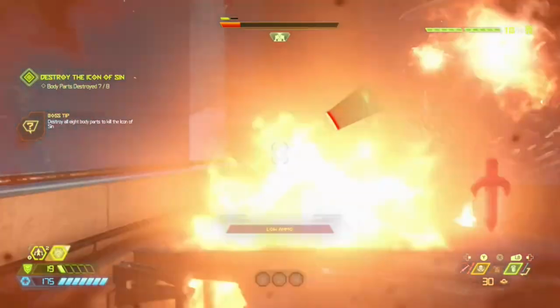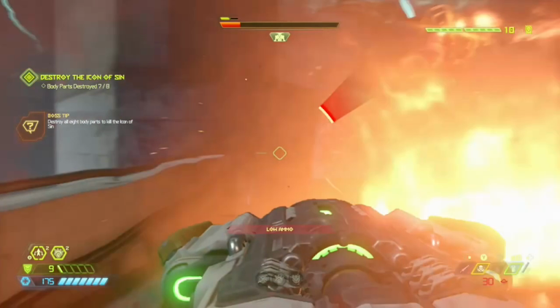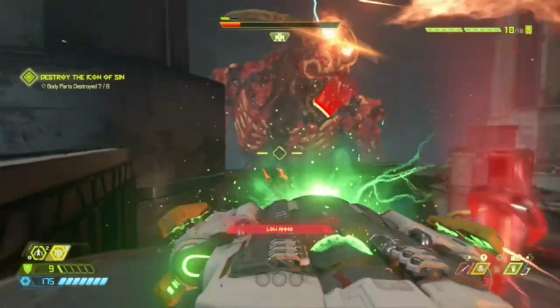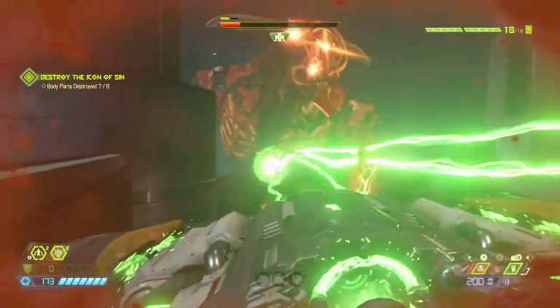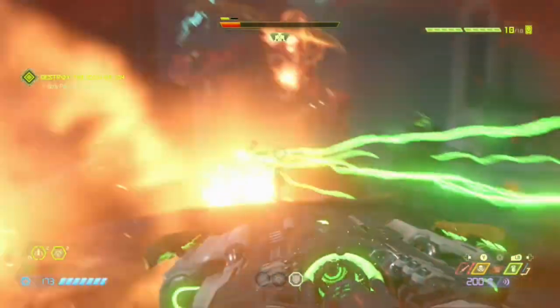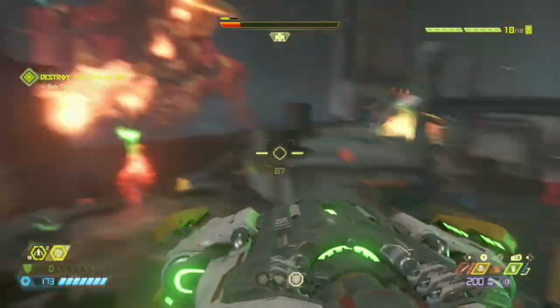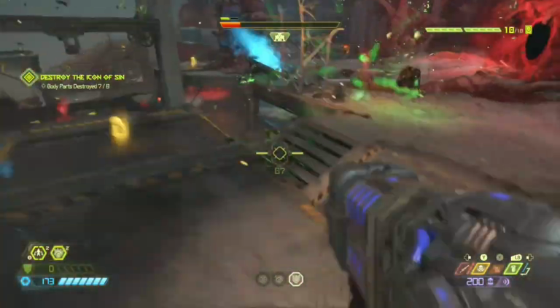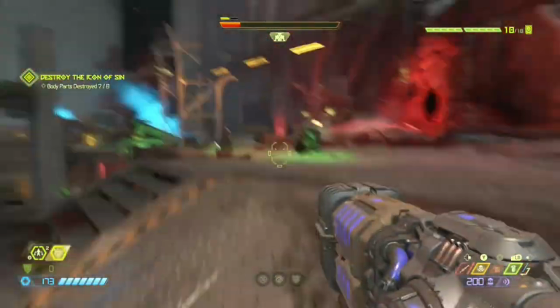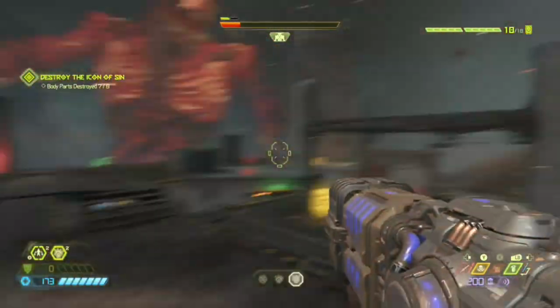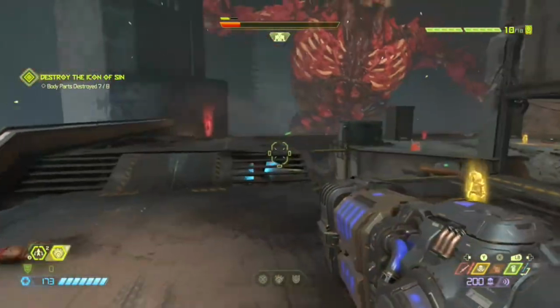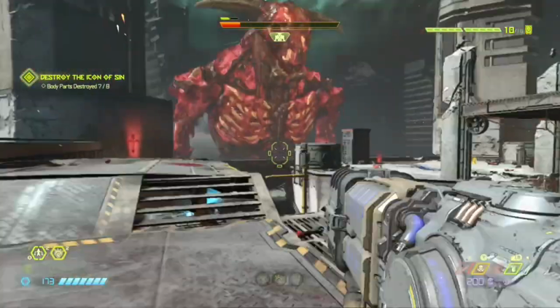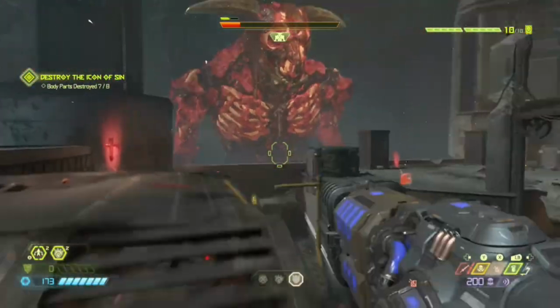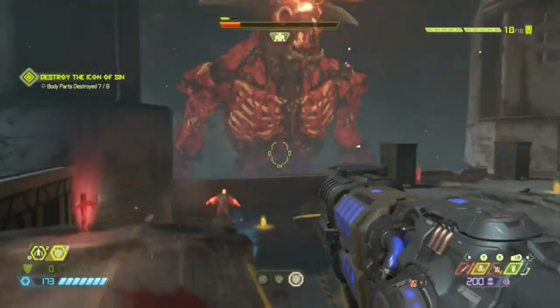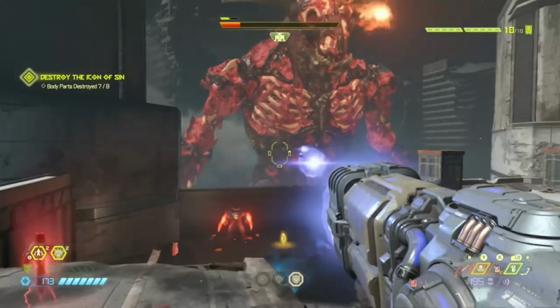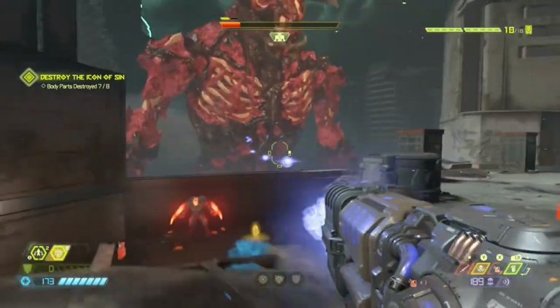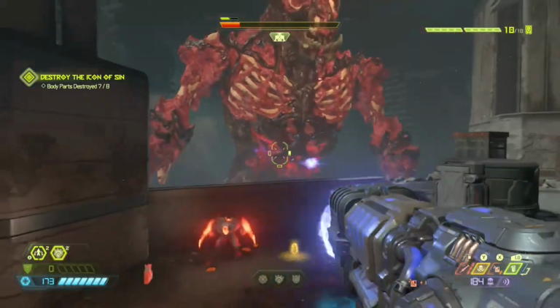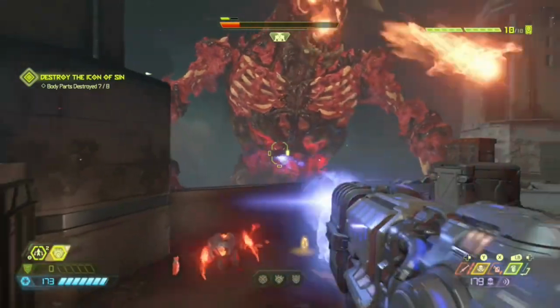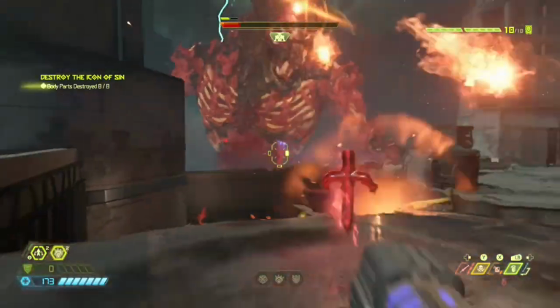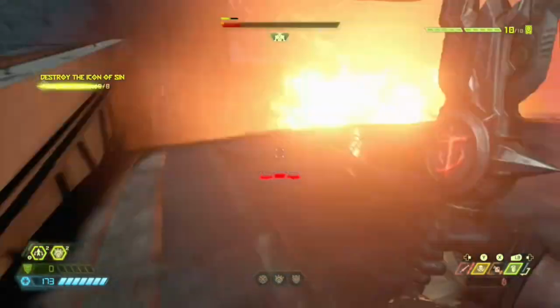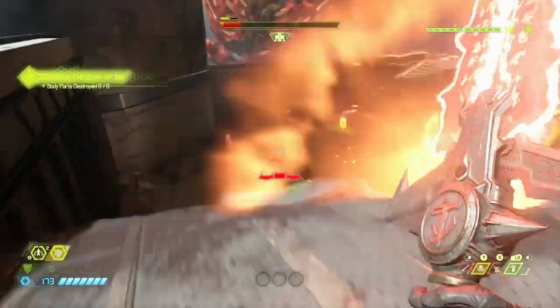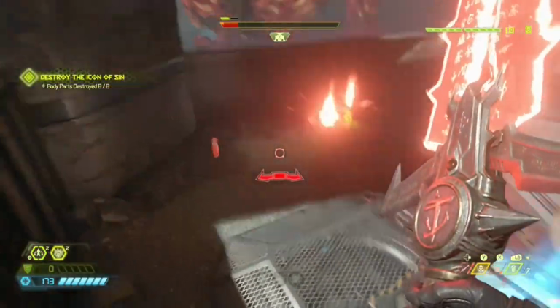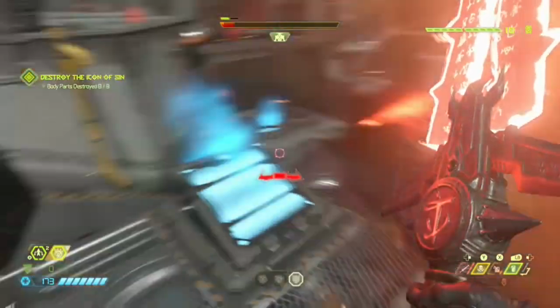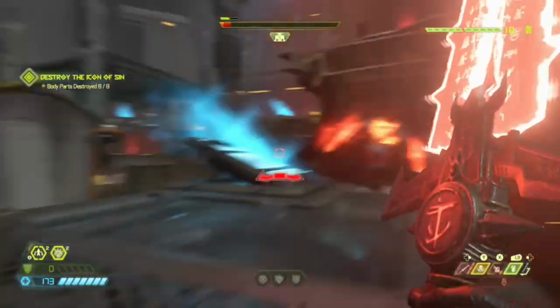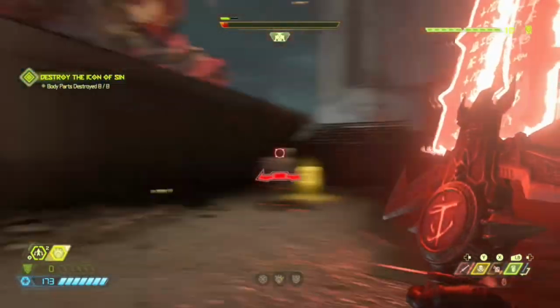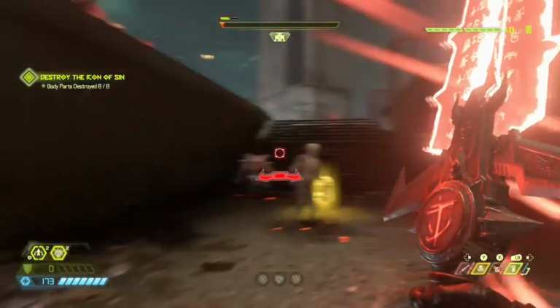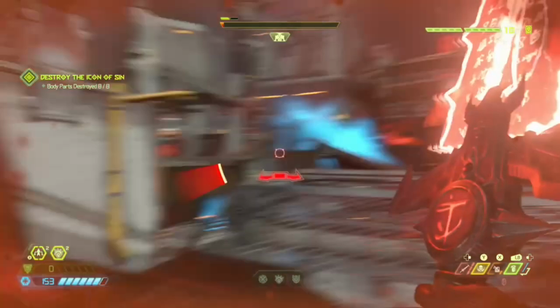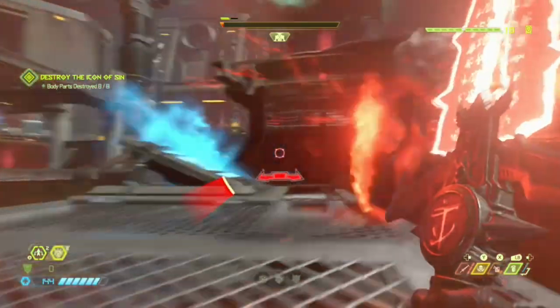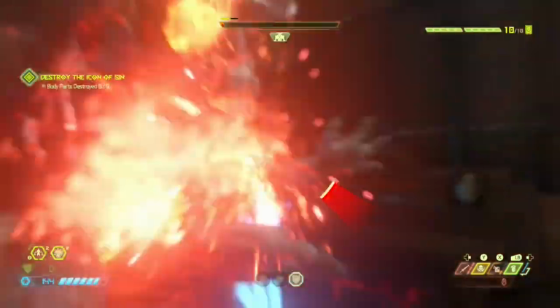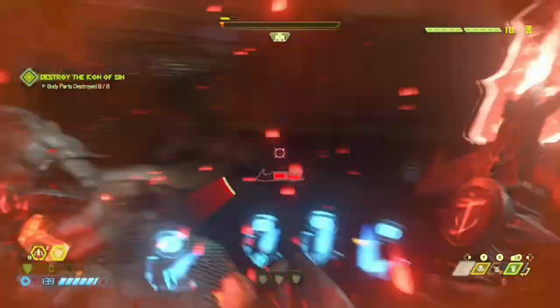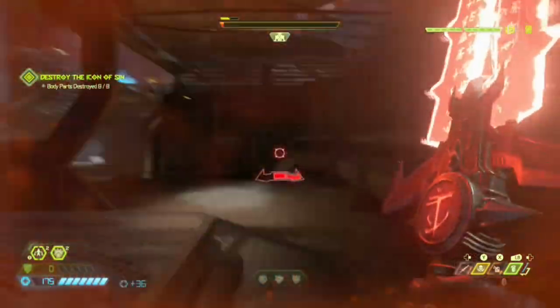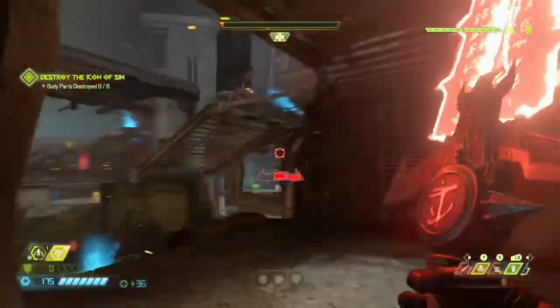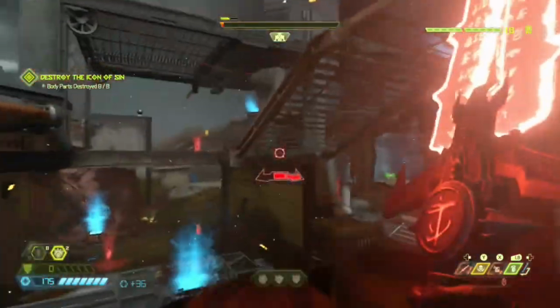The final boss fight with the Icon of Sin is really anticlimactic. The first time you fight him, he runs away. The second time, you defeat him. And when you defeat him, you think to yourself, 'Oh, I'm going to kill him in the glory kill now — it's going to be pretty cool.' But then he dies in a cutscene.